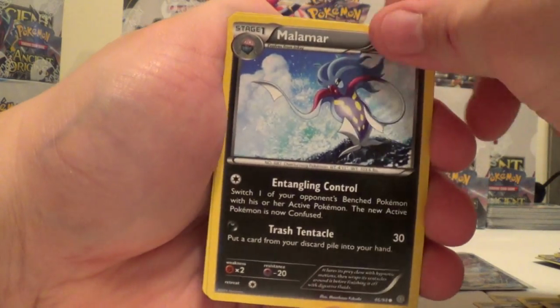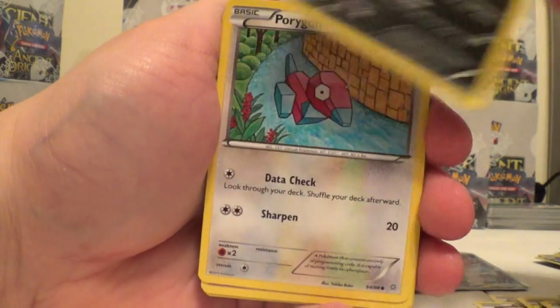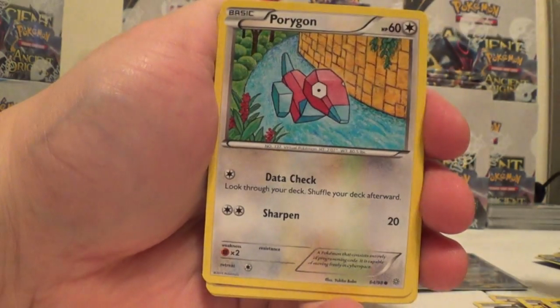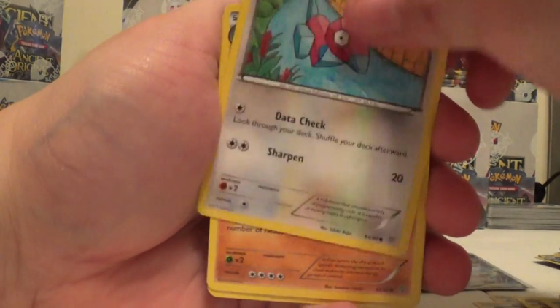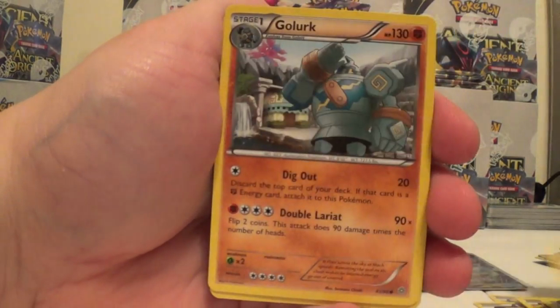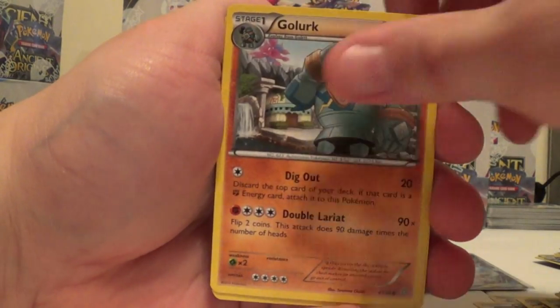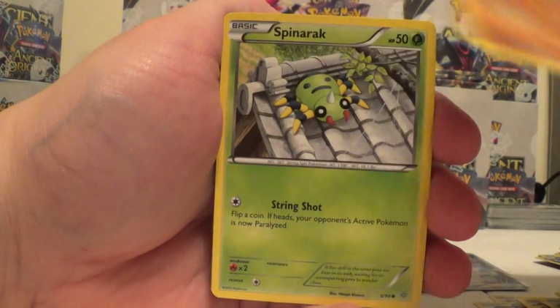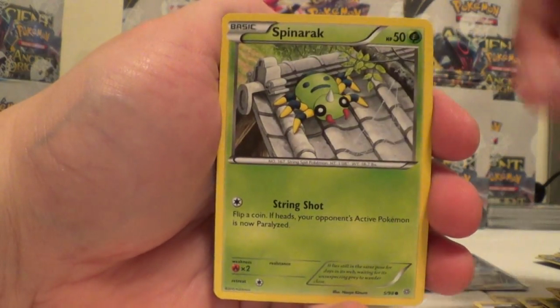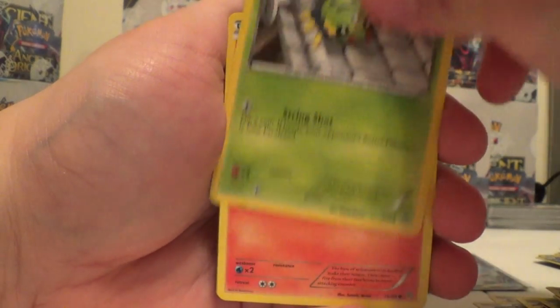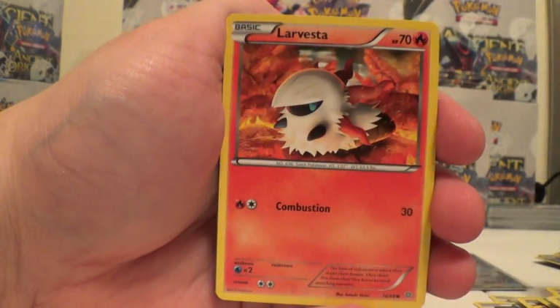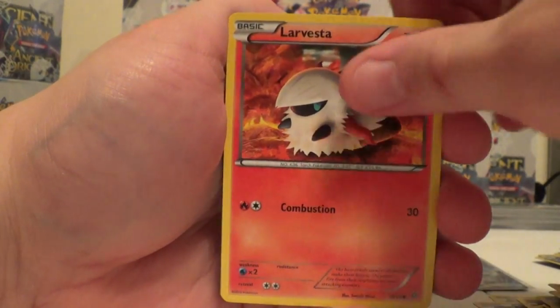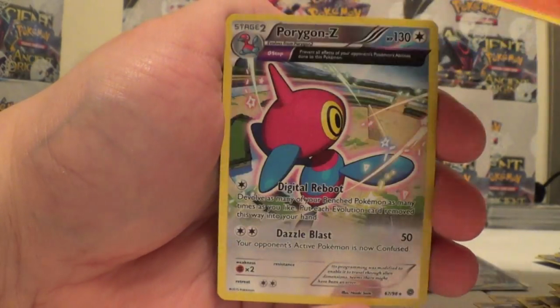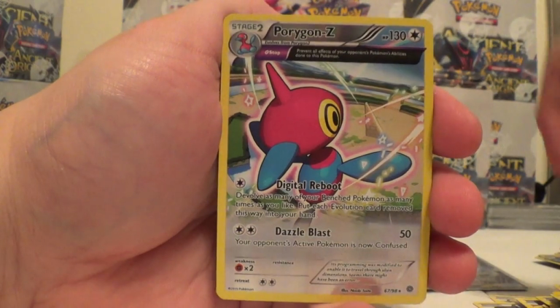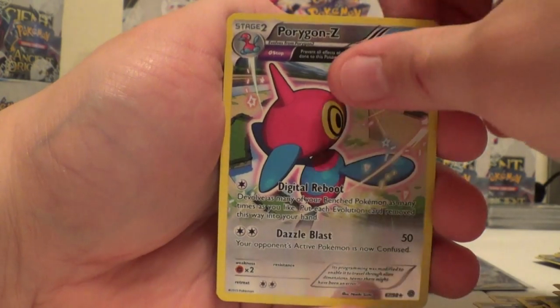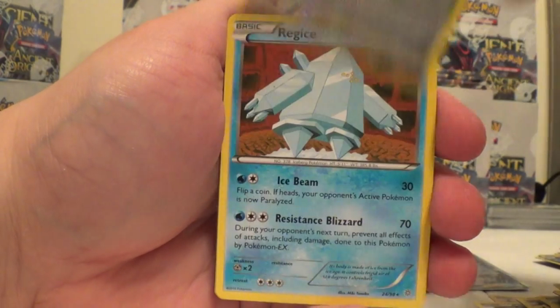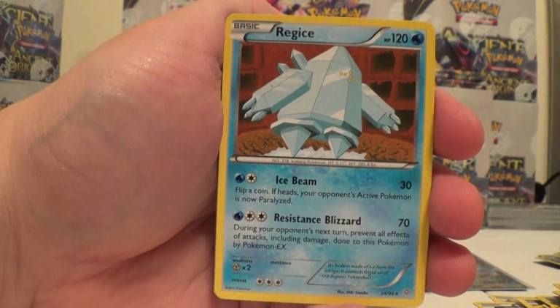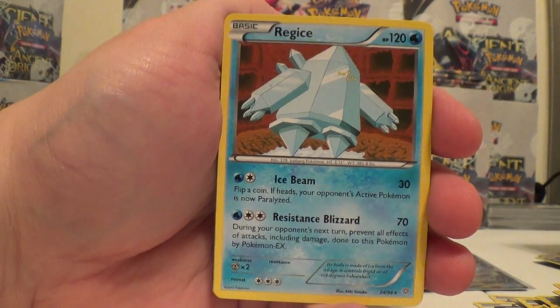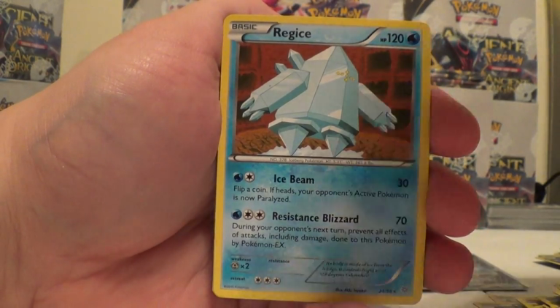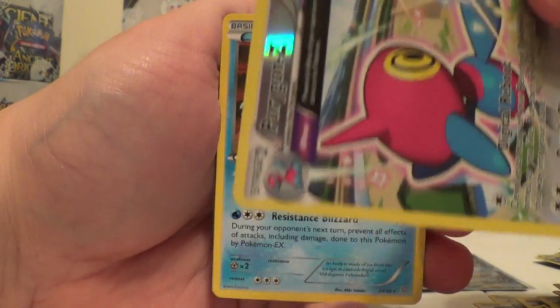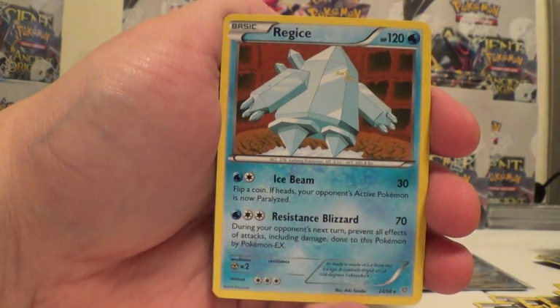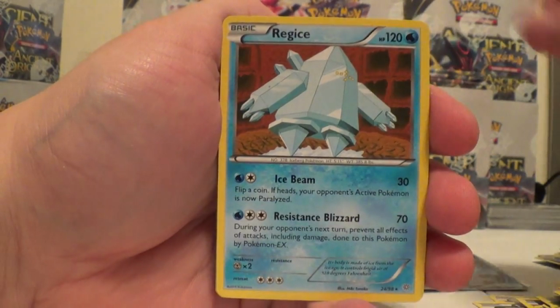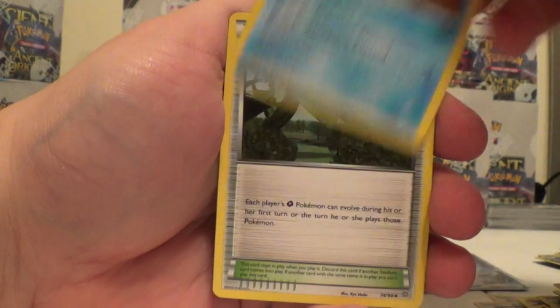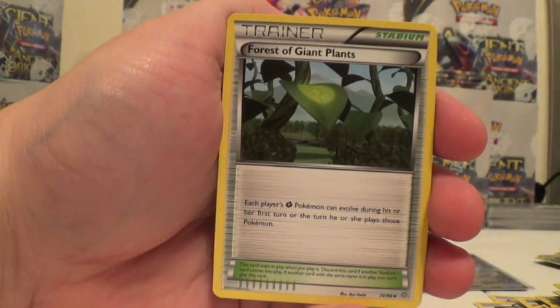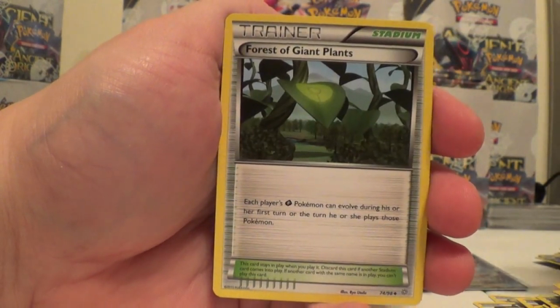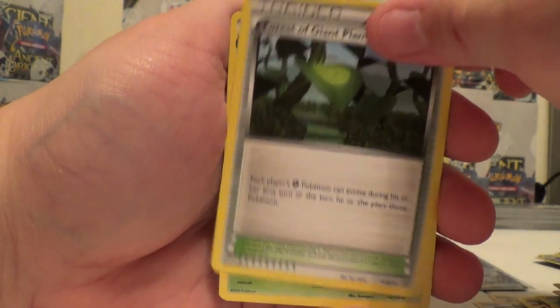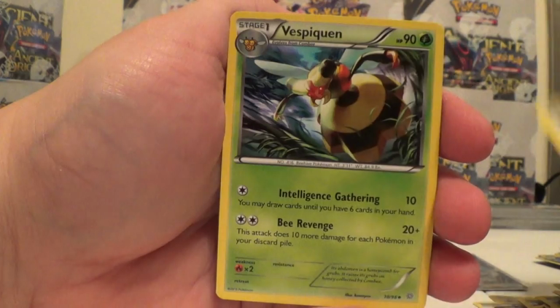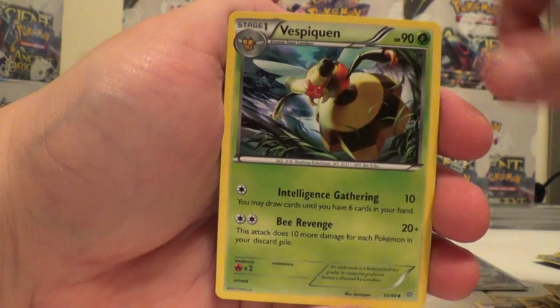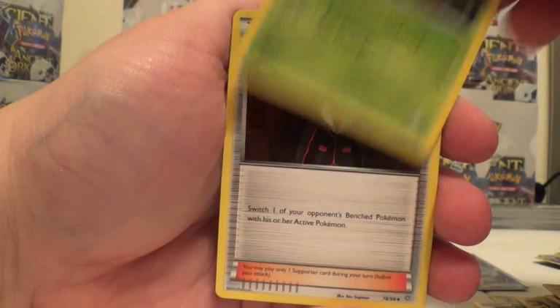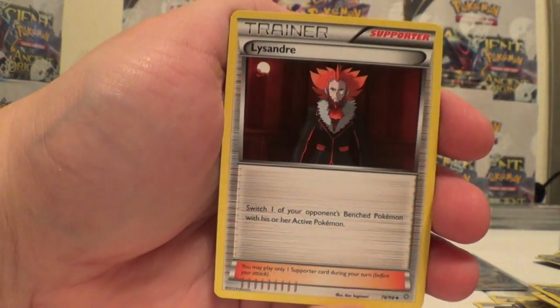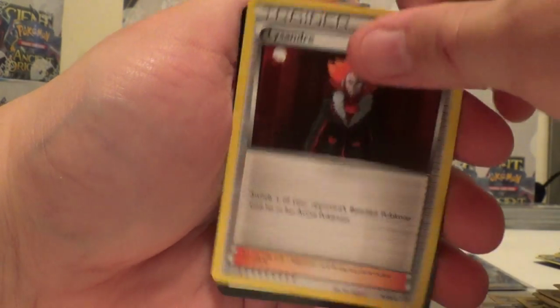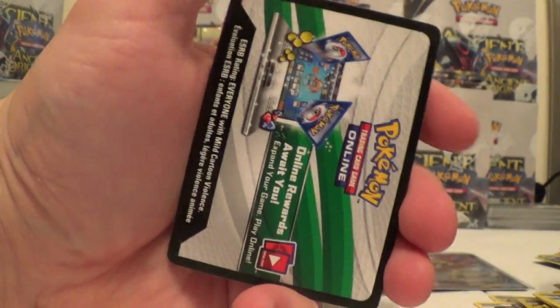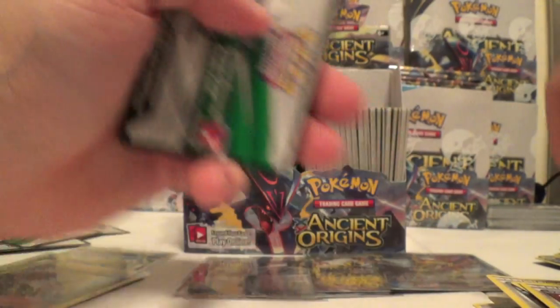Malamar, Porygon, Golurk, Spinarak, Larvesta, Porygon Reverse, Porygon Z Reverse, and Regirock. Forest of Giant Plants, Vespiquen, and Lysander.